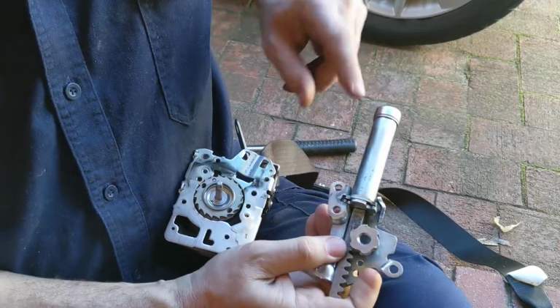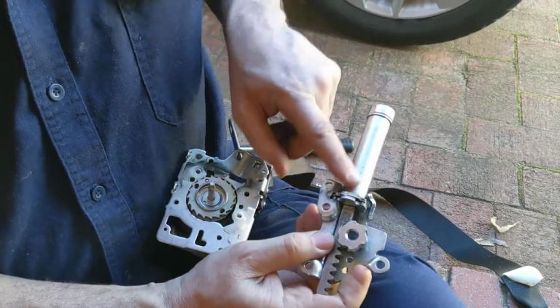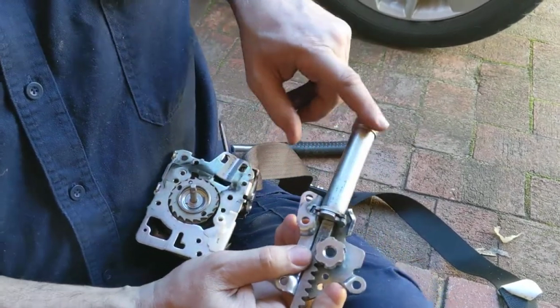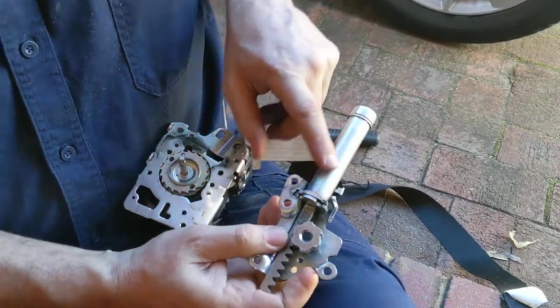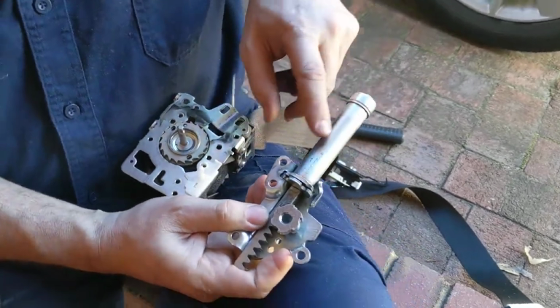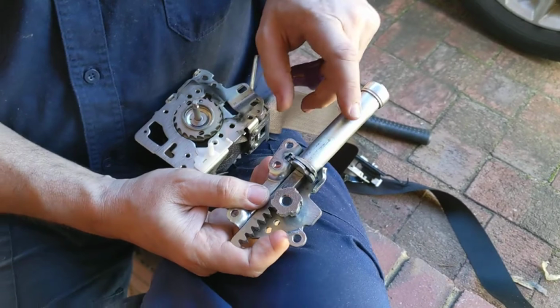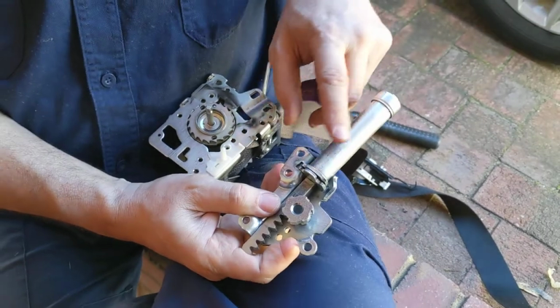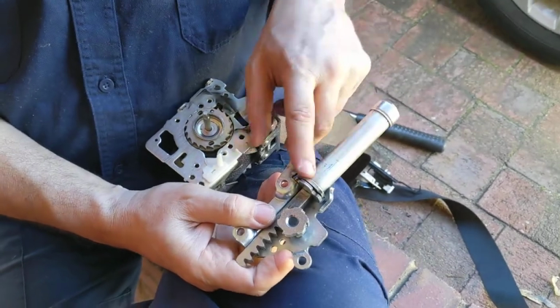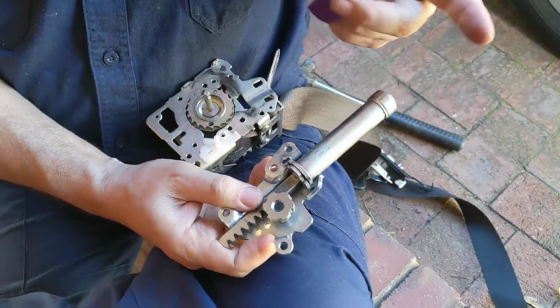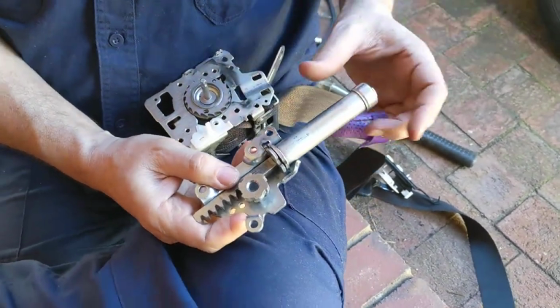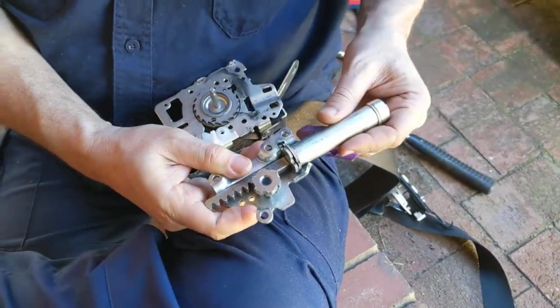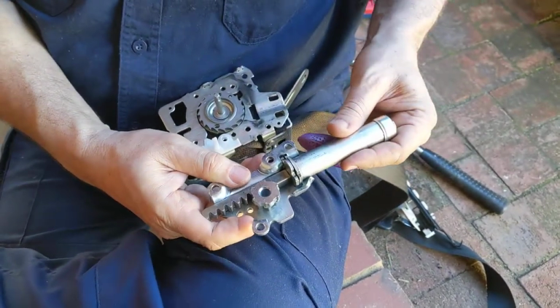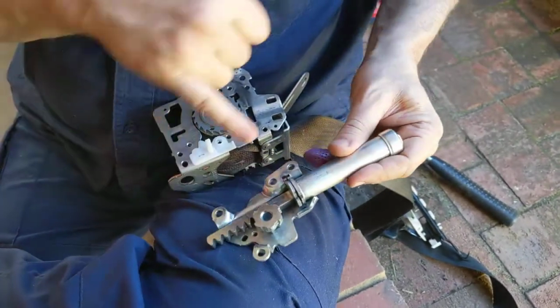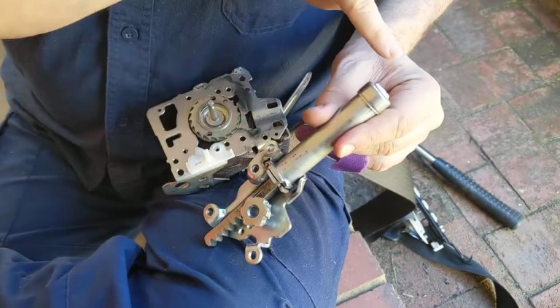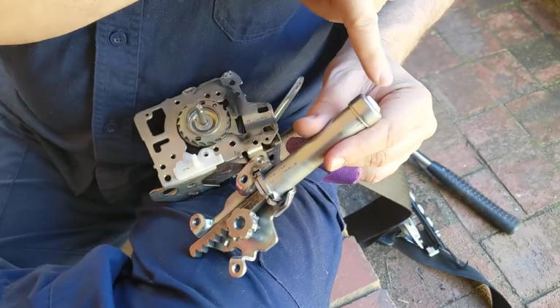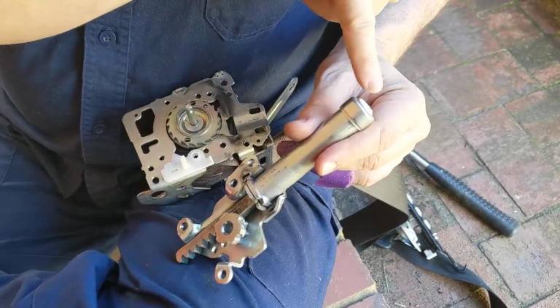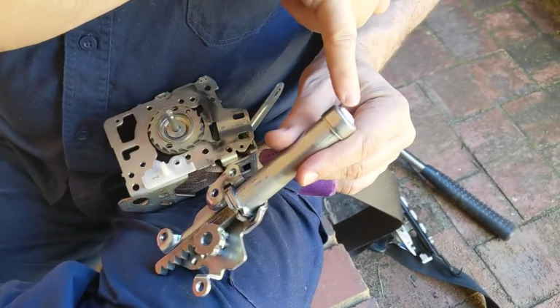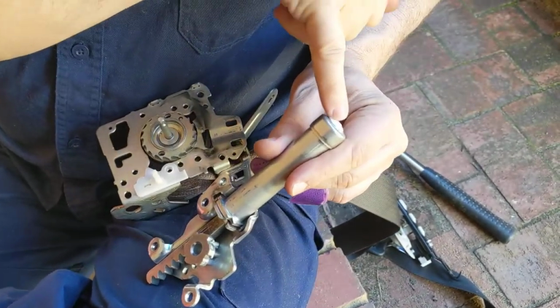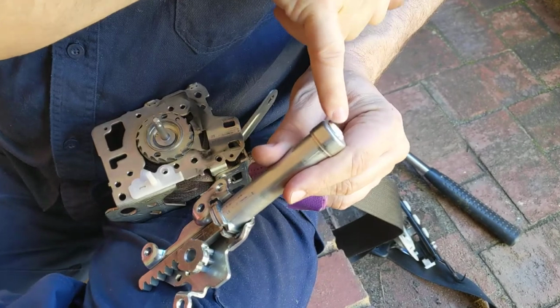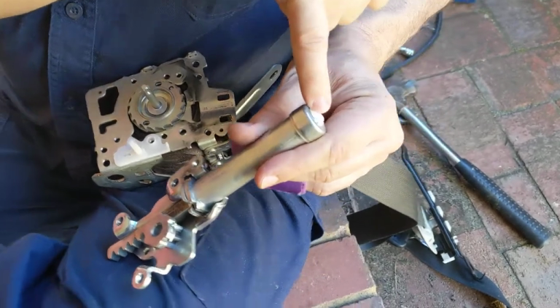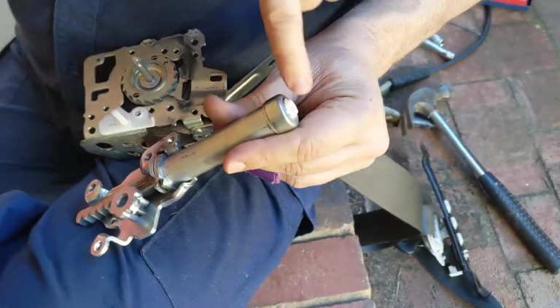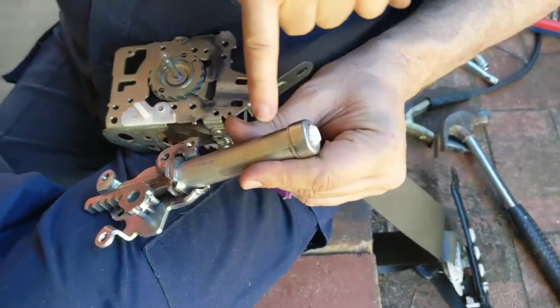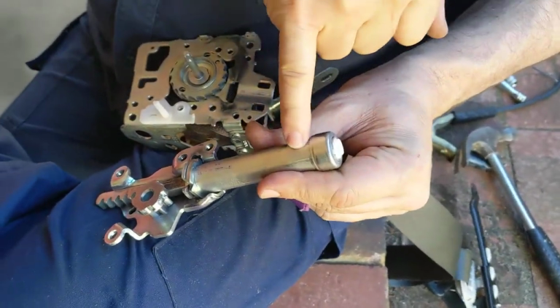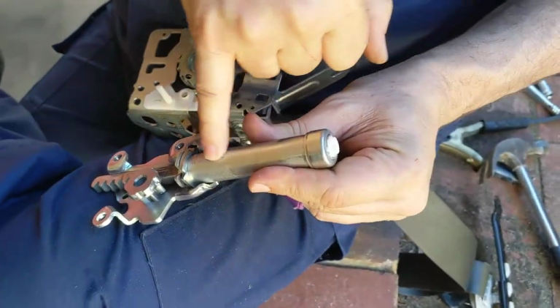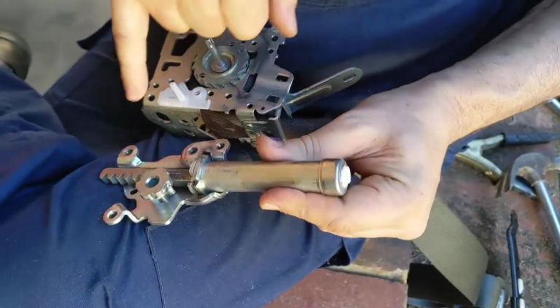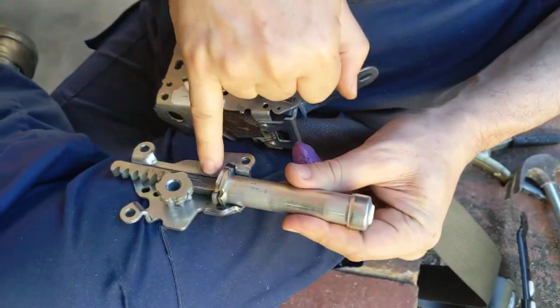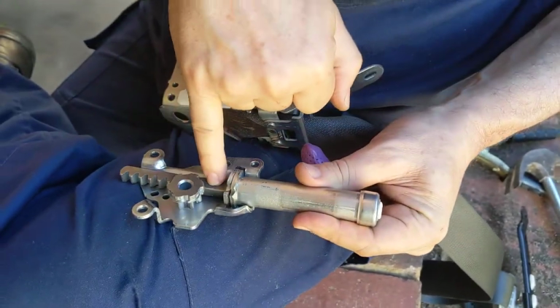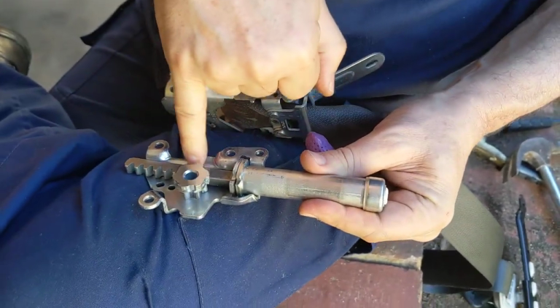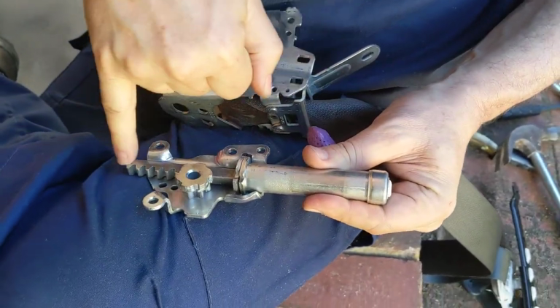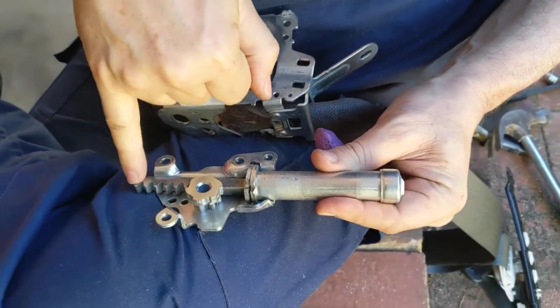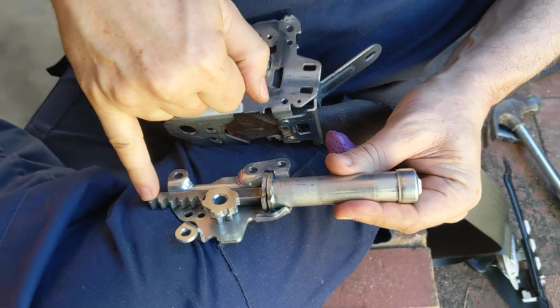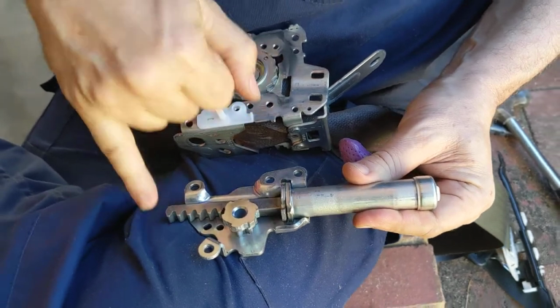So this would have been filled with some kind of gas propellant, probably nitrogen or something like that. When the signal has been sent to explode it, it's exploded and sent this shaft downwards and away.